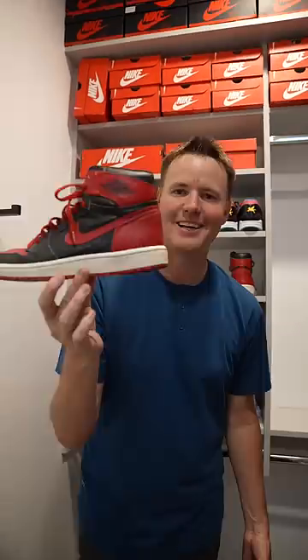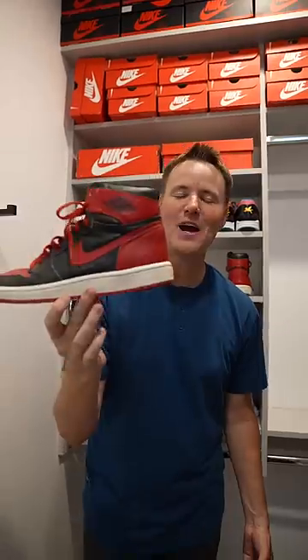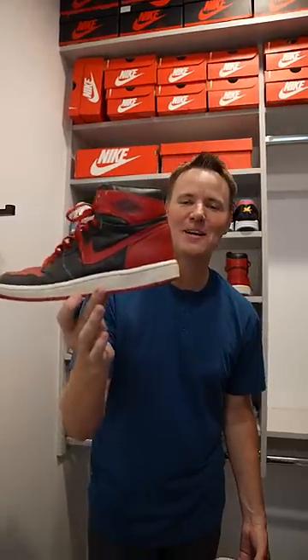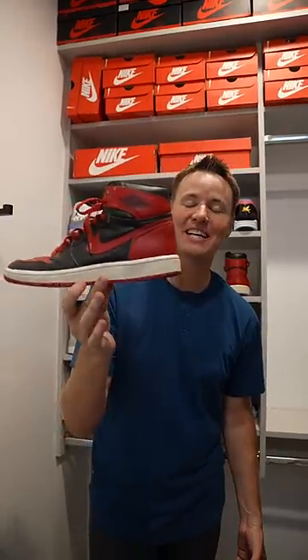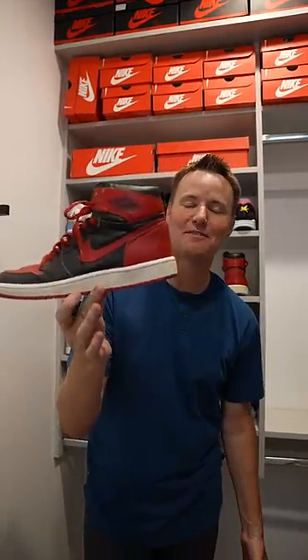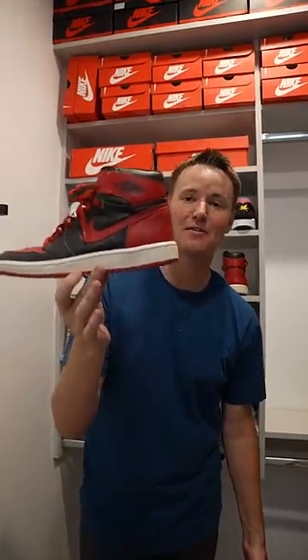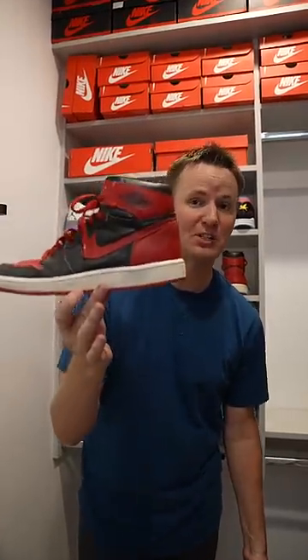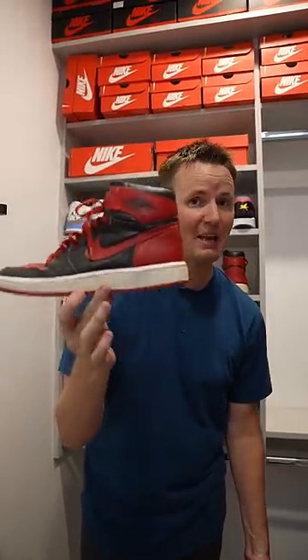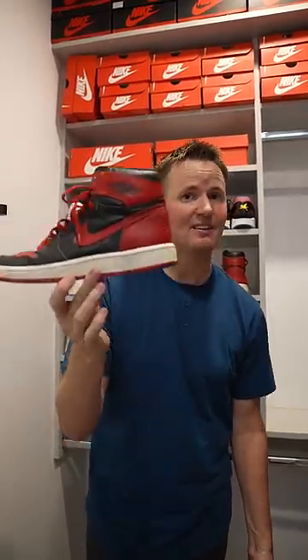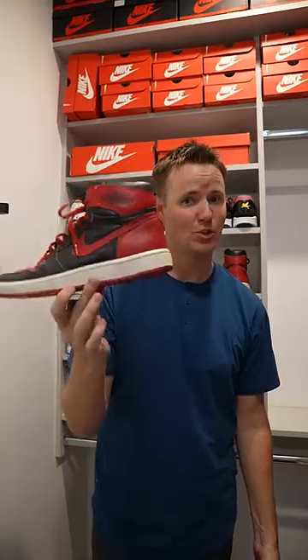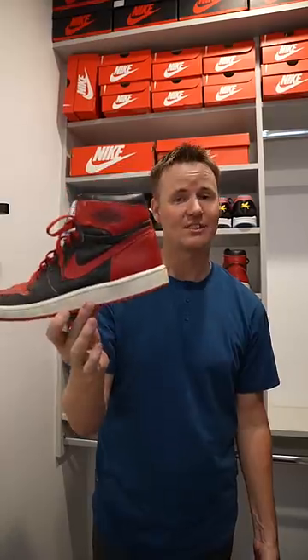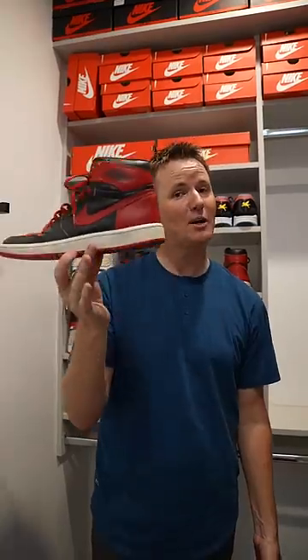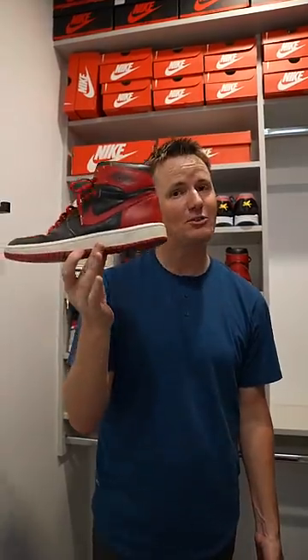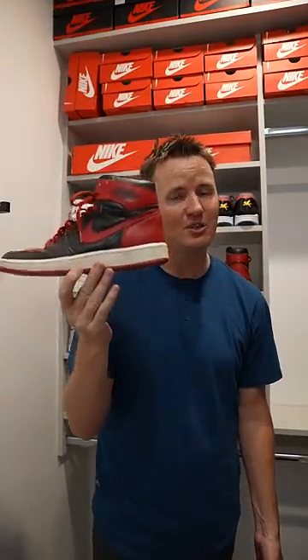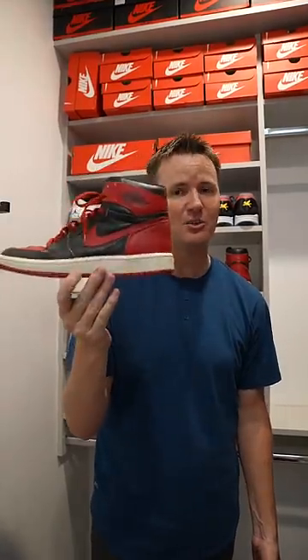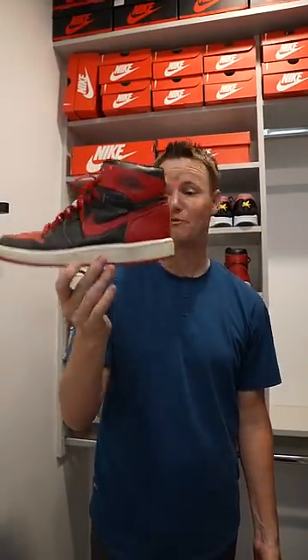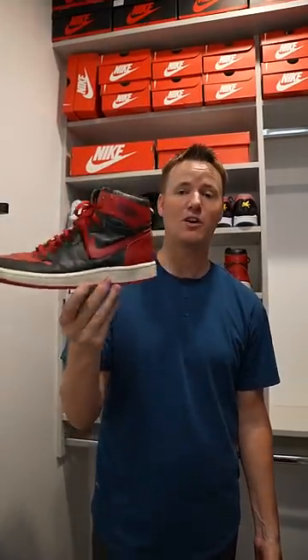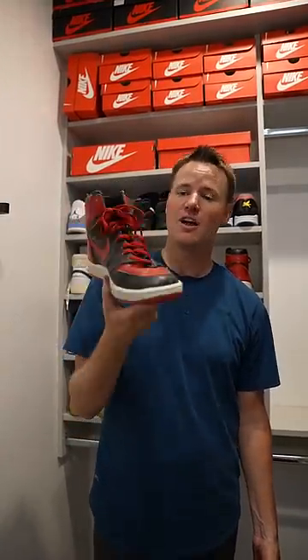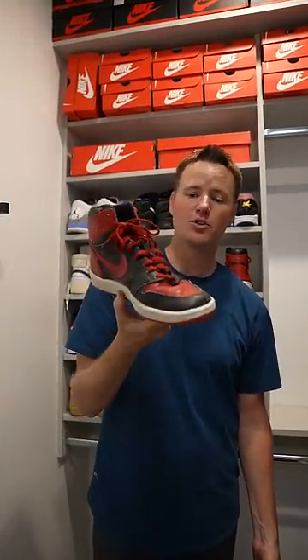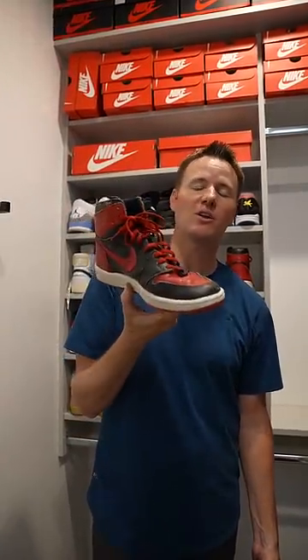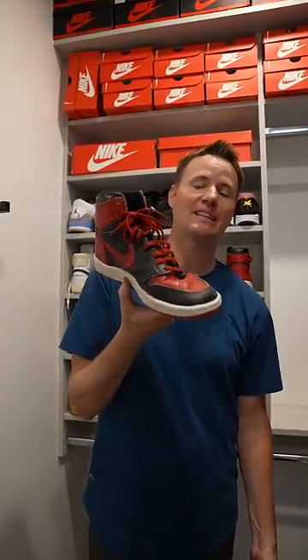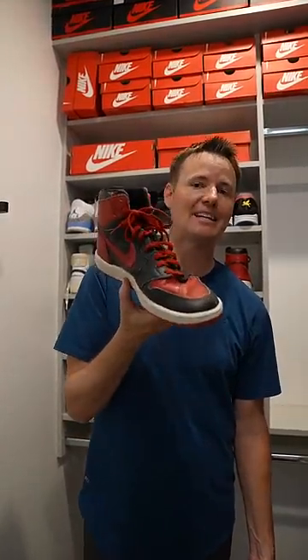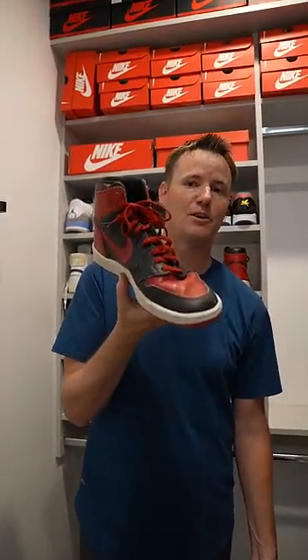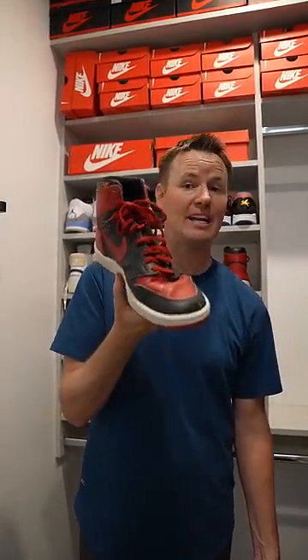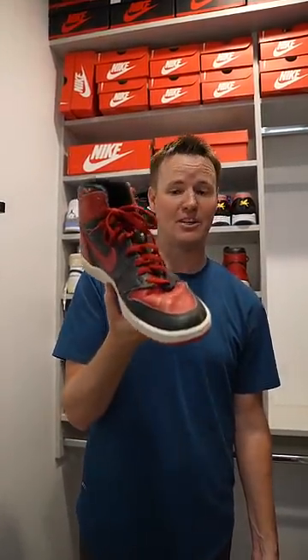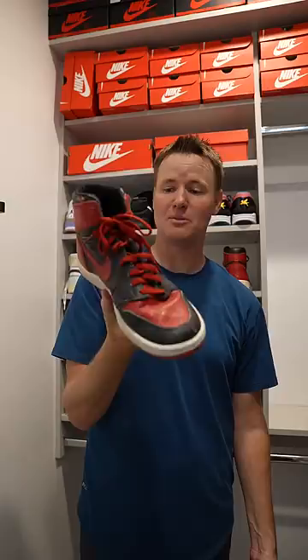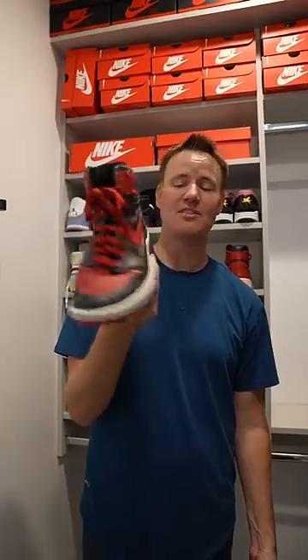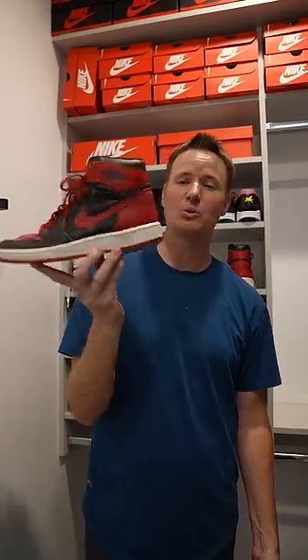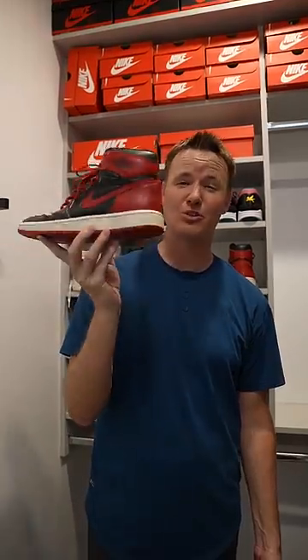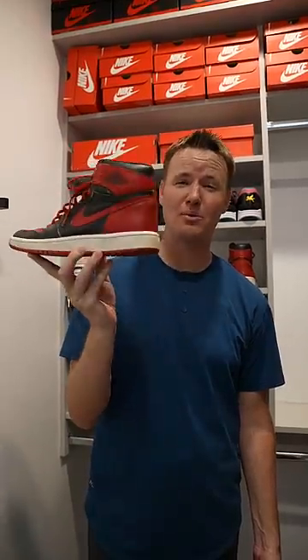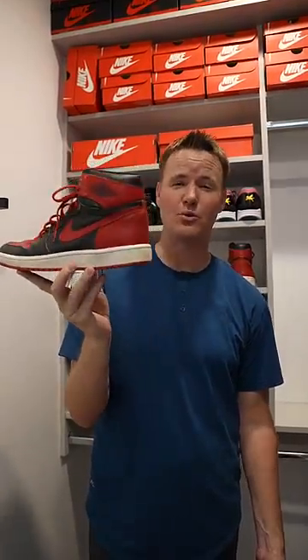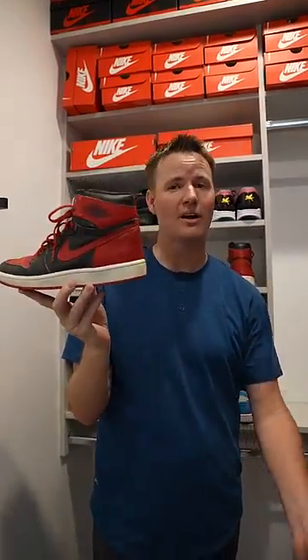If you have a pair of the 1985 original Banned Jordans, I would recommend you do not use them. The shoe quality is a lot different now than it used to be, and this shoe will just crumble as you wear it.